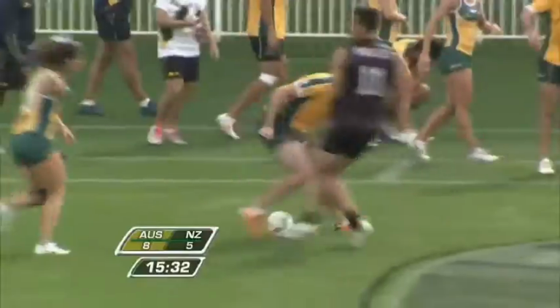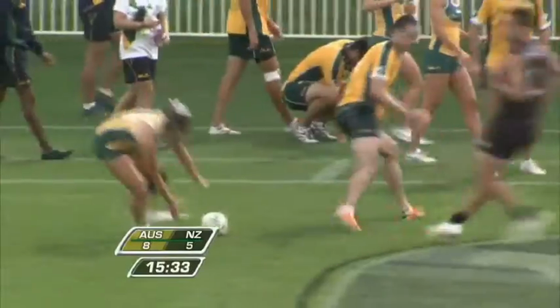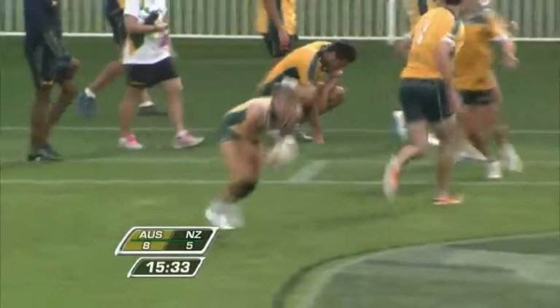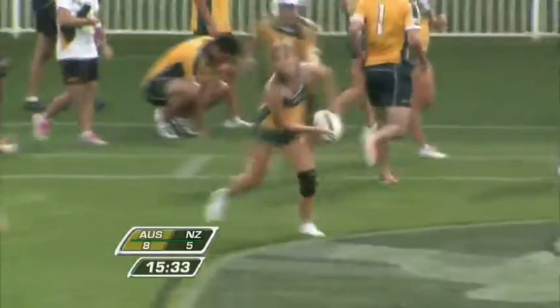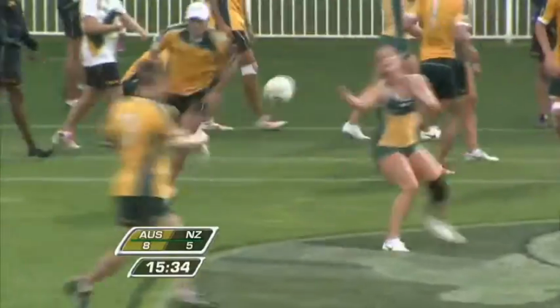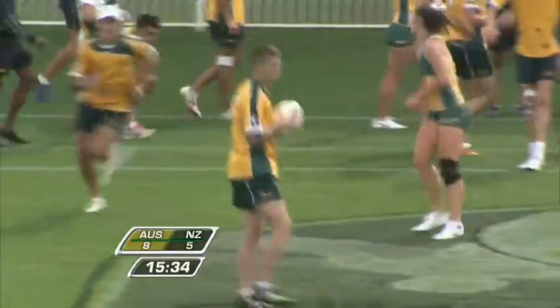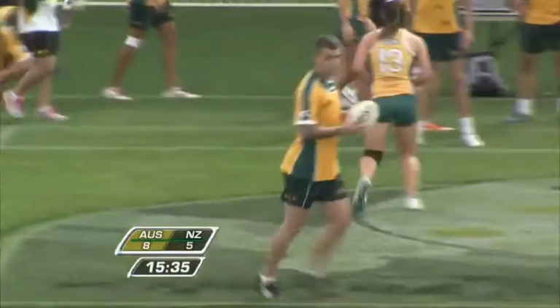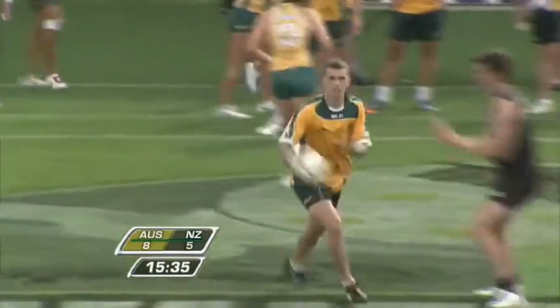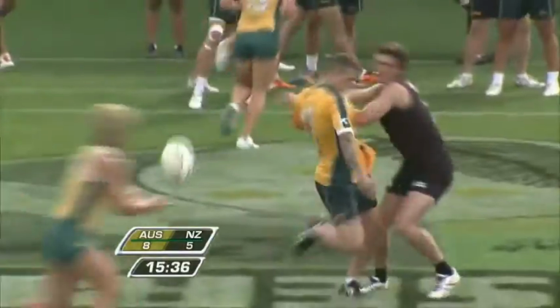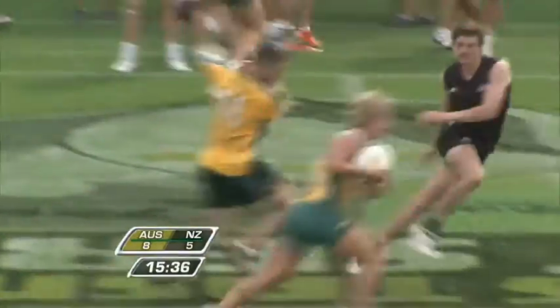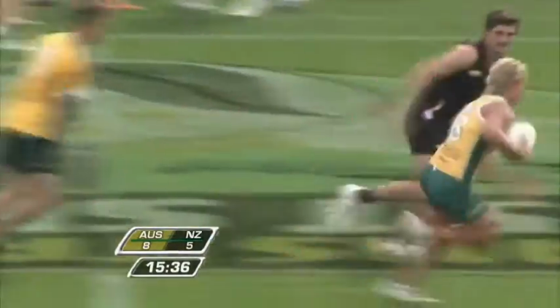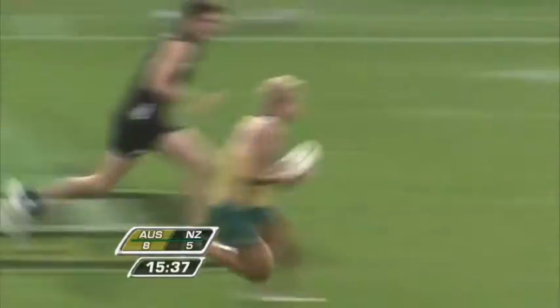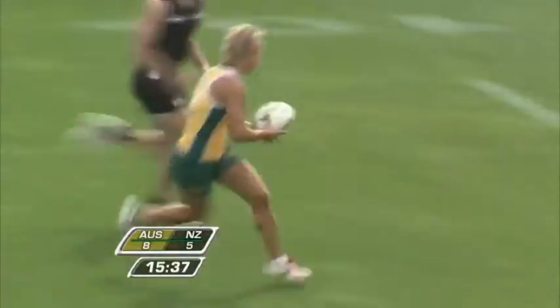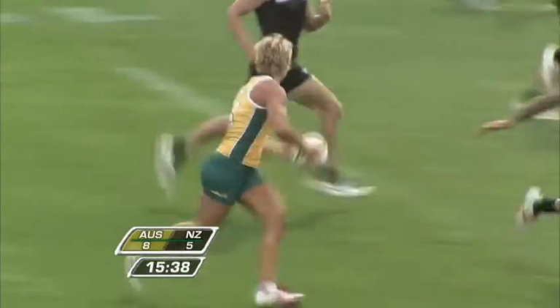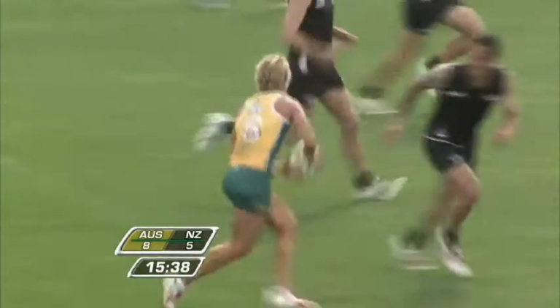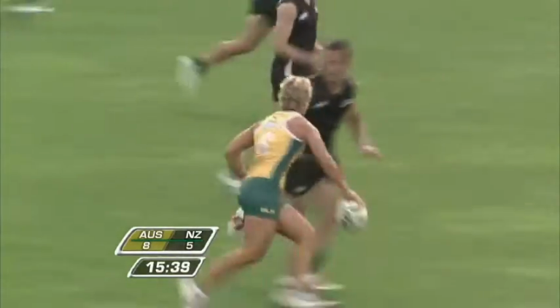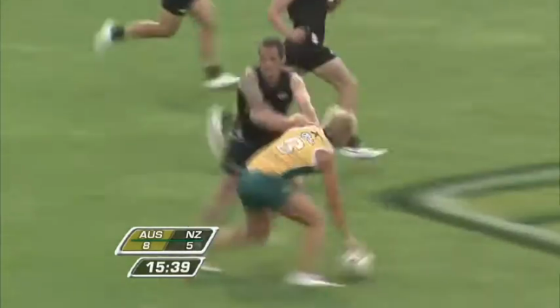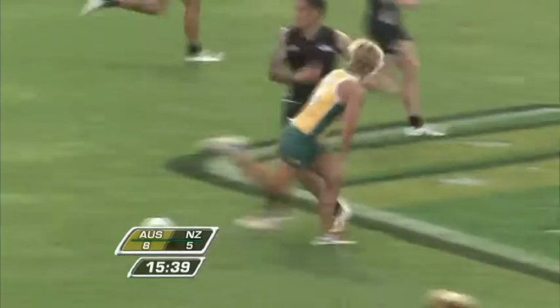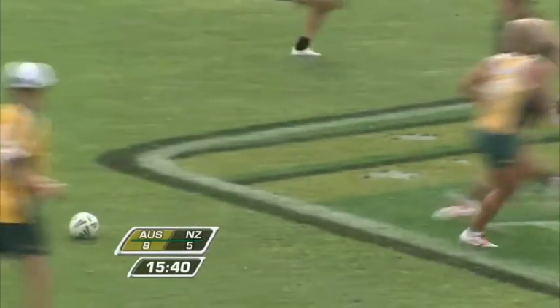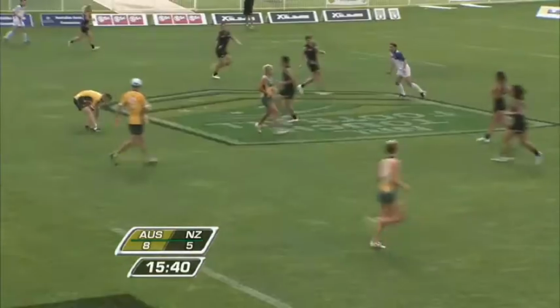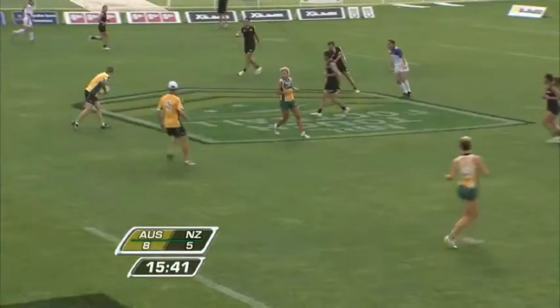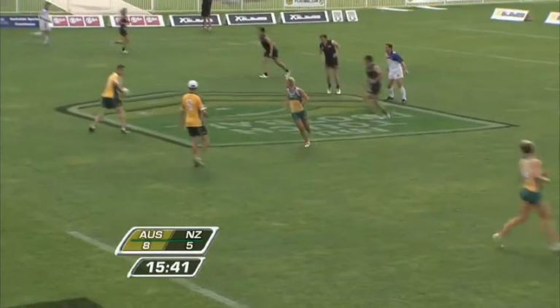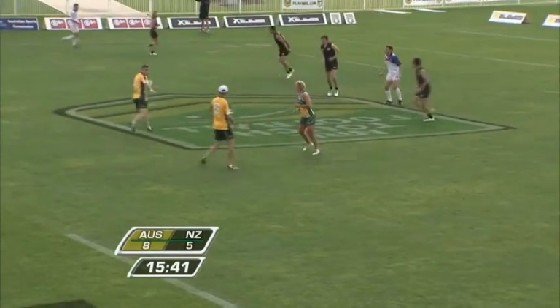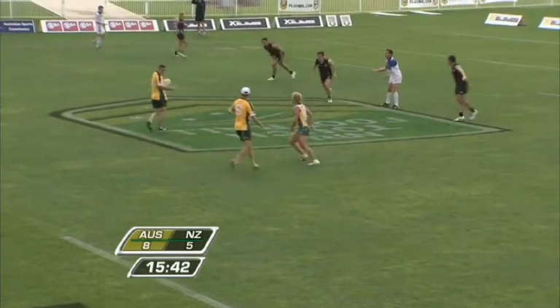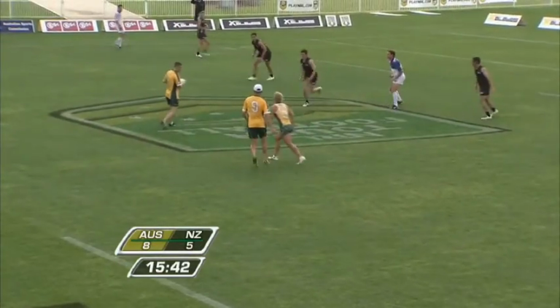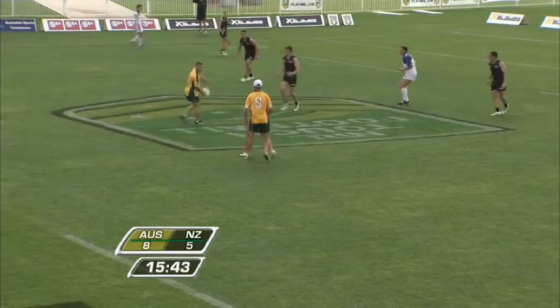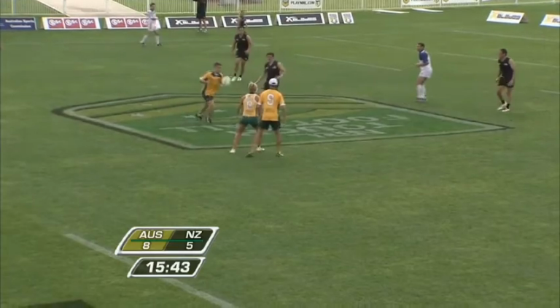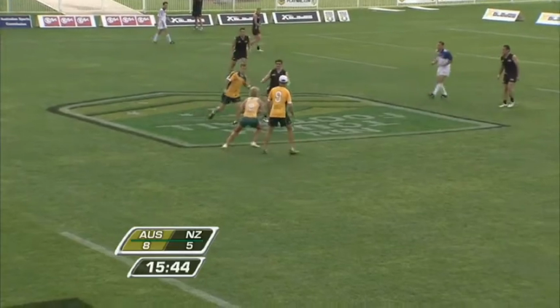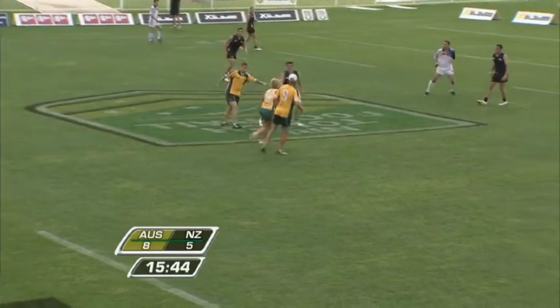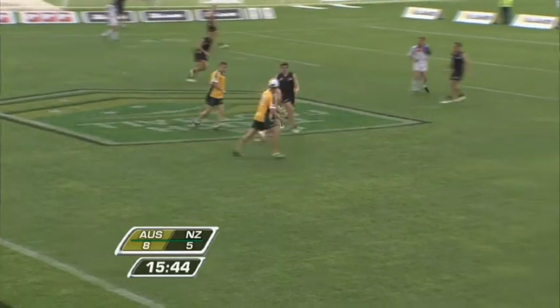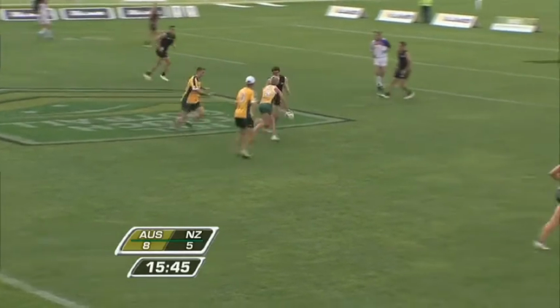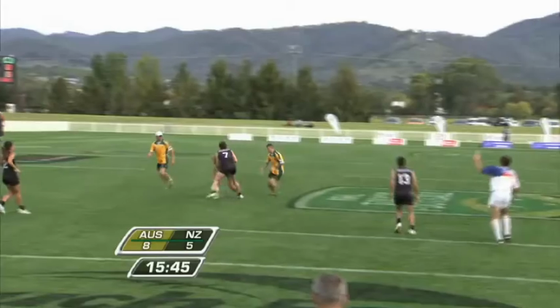The next time Australia plays New Zealand in mixed will be at next year's World Cup, and Australia will go in as defending World Cup champions and trans-Tasman champions. Yes, and you can bet that come that tournament, they'll be at each other again.